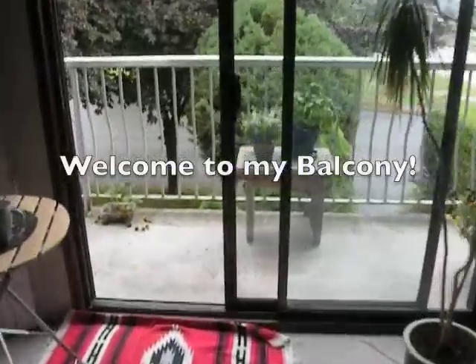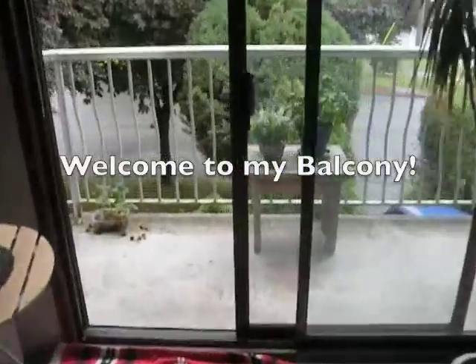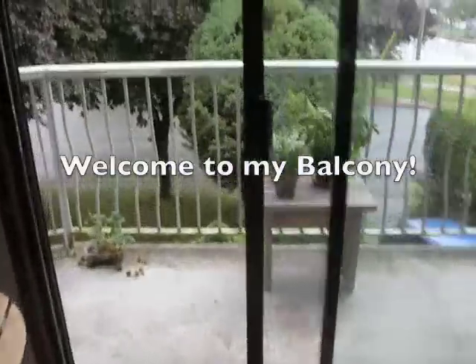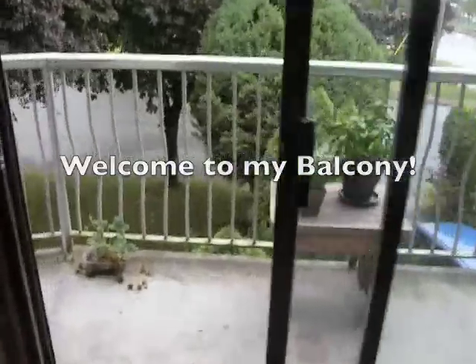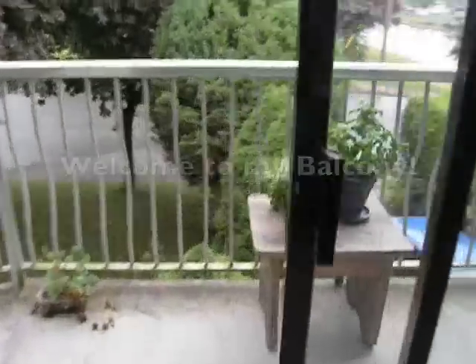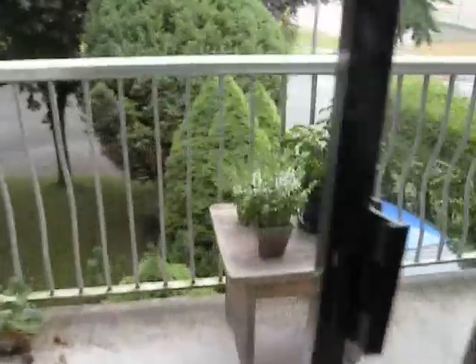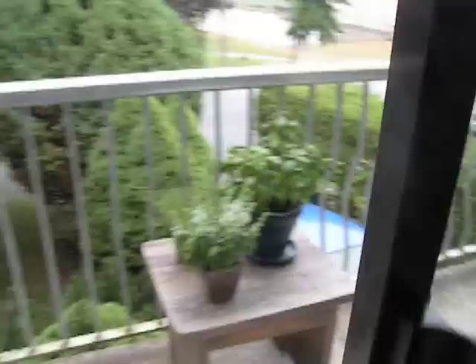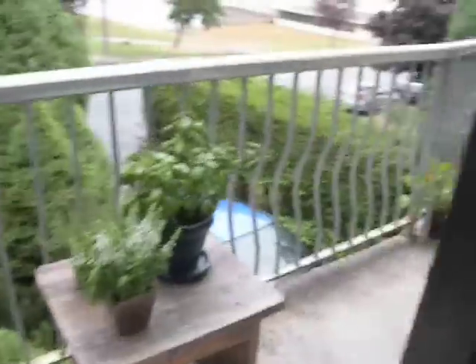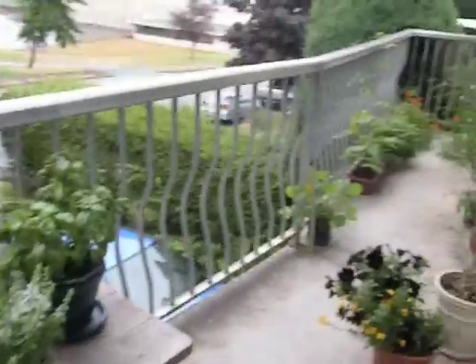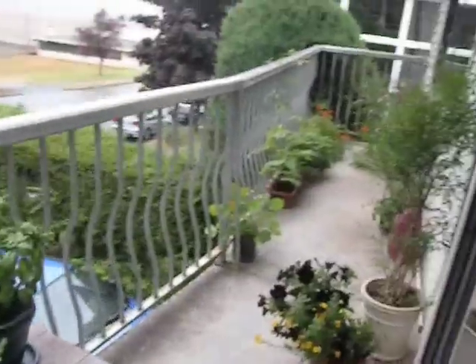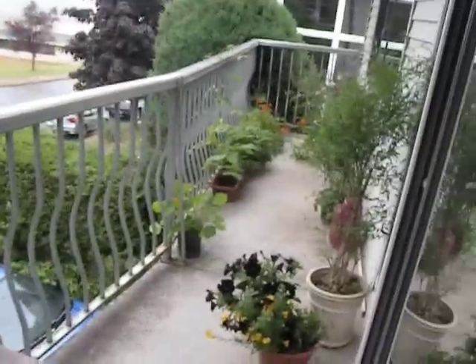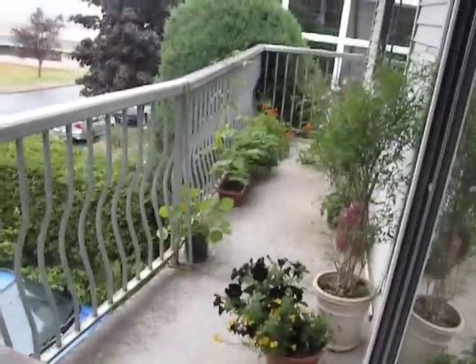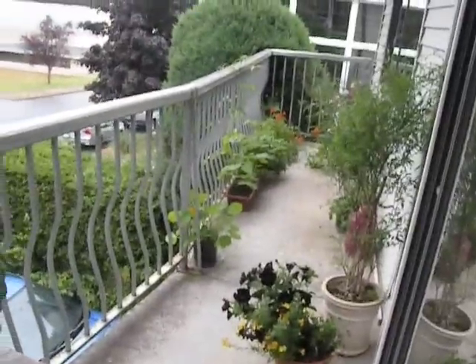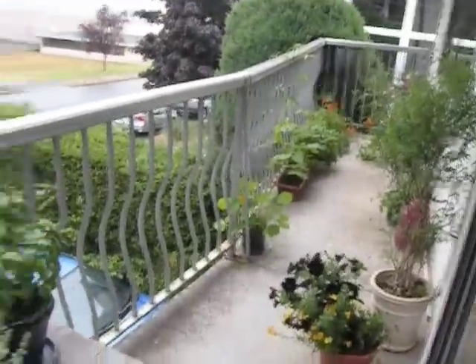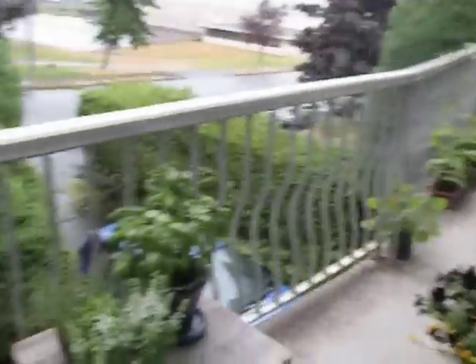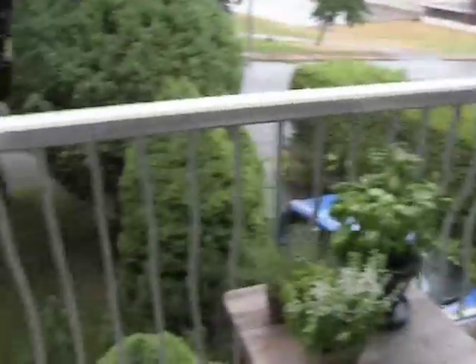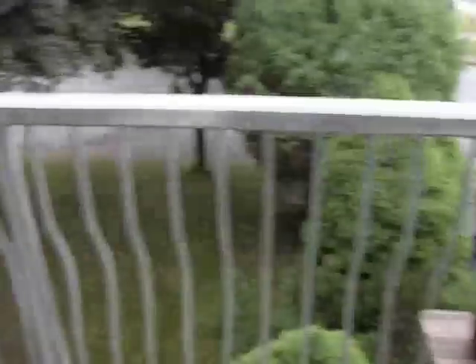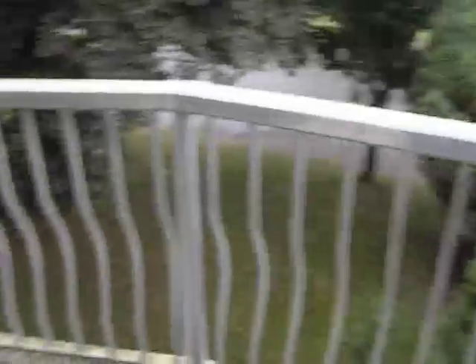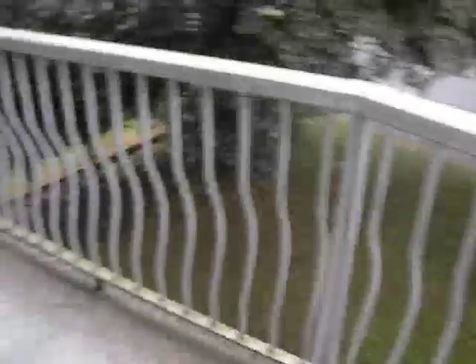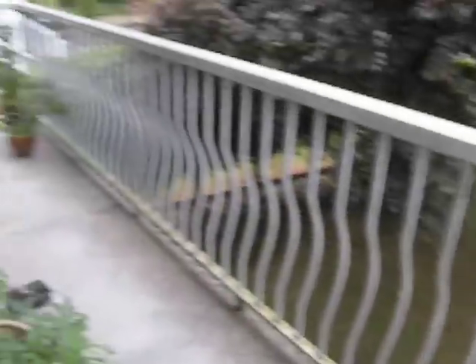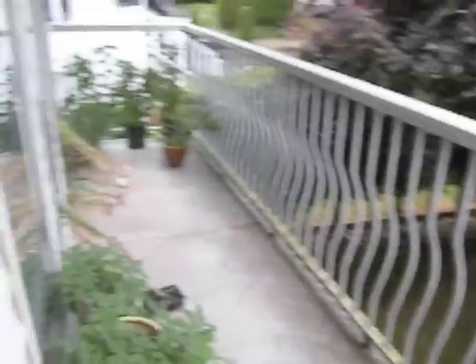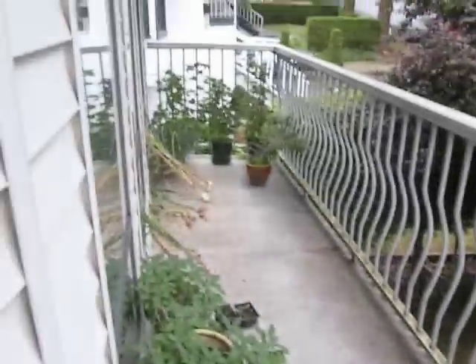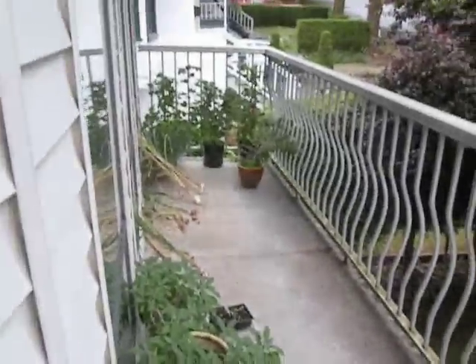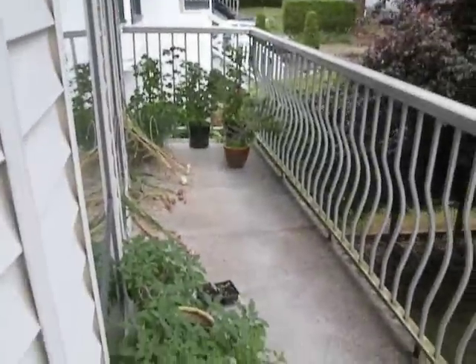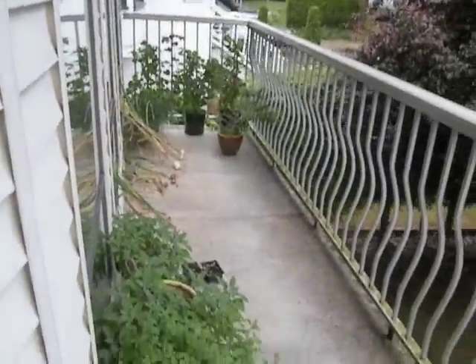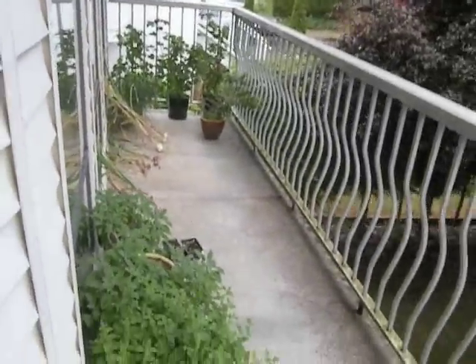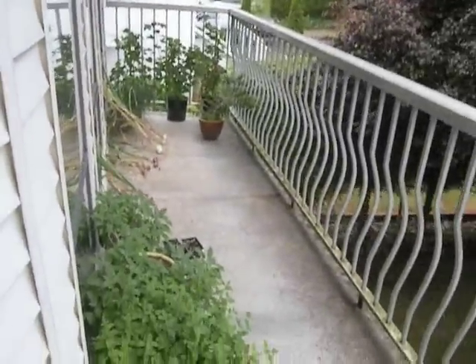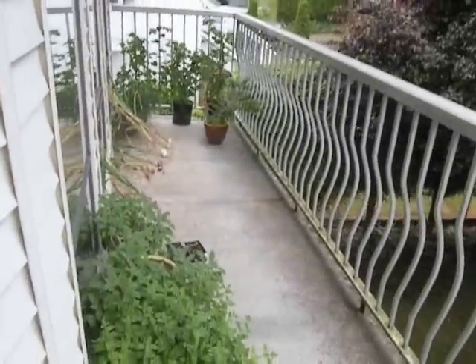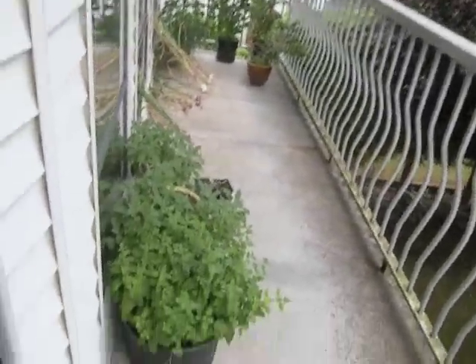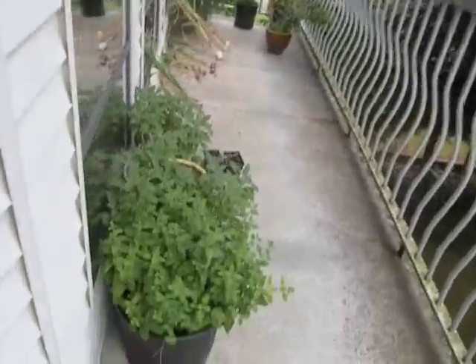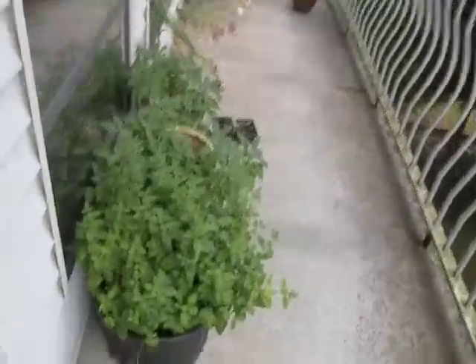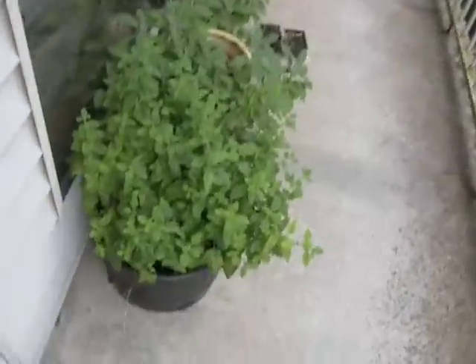Welcome to my home. Come on out for a little tour of my balcony garden. My balcony faces west, so it gets afternoon sun normally.